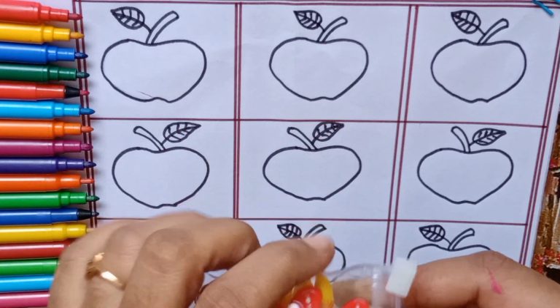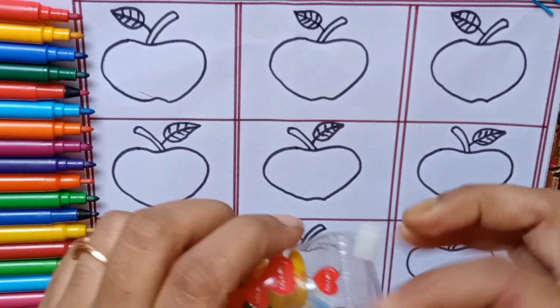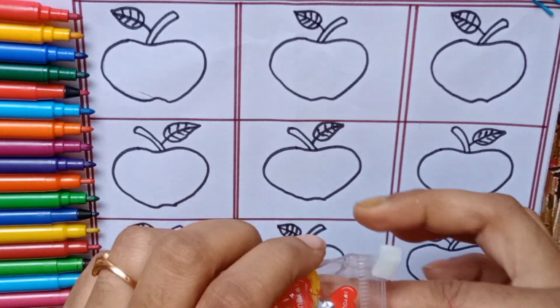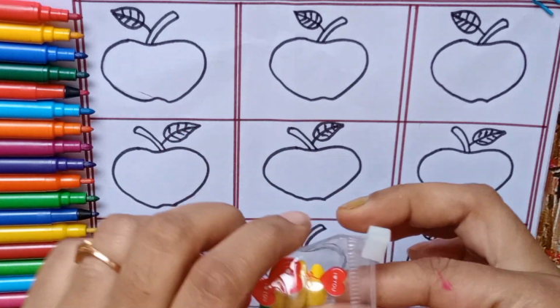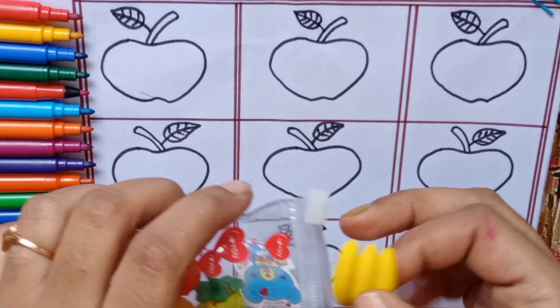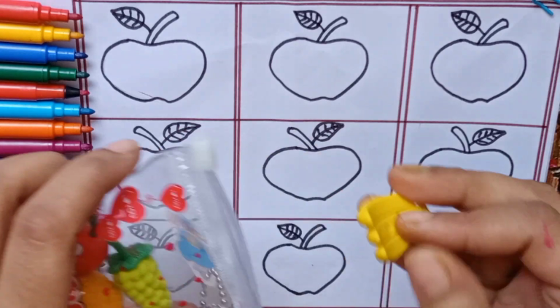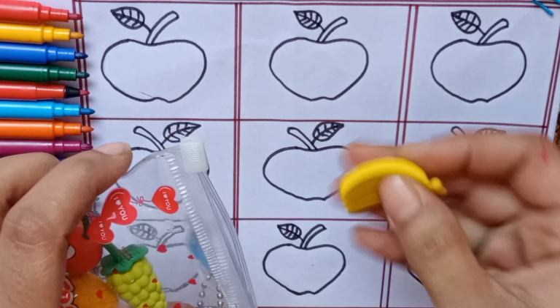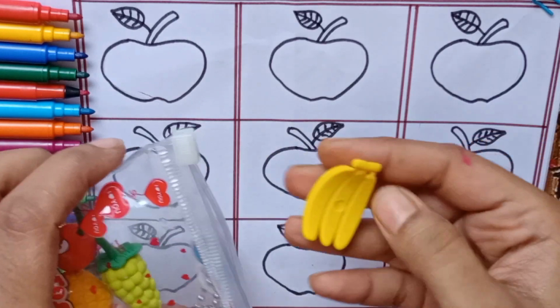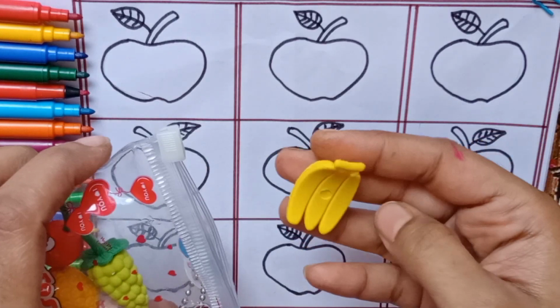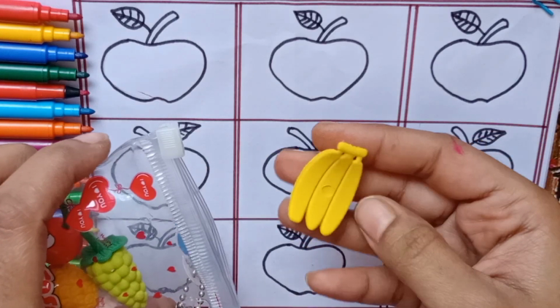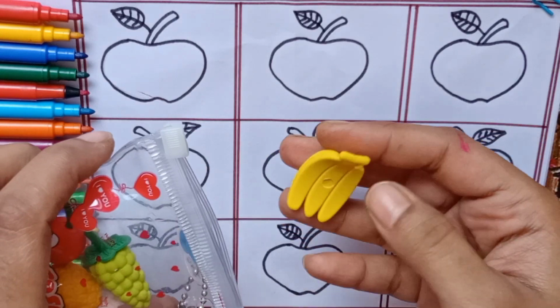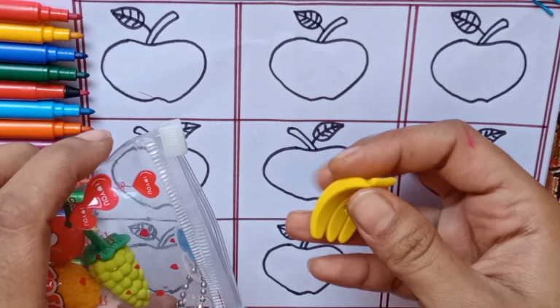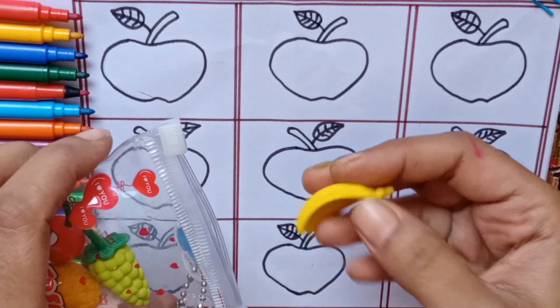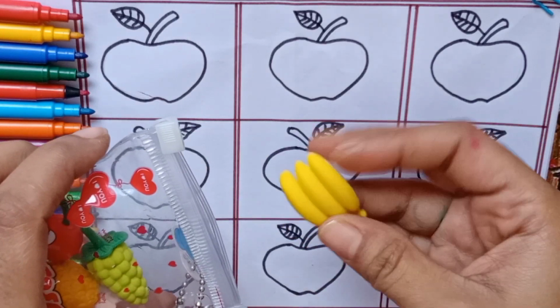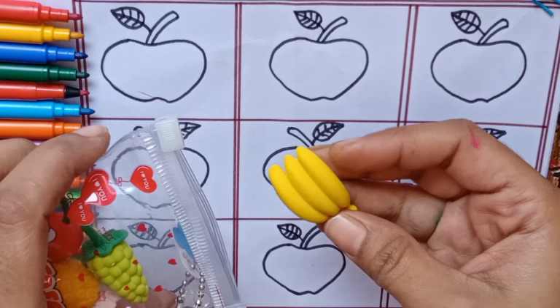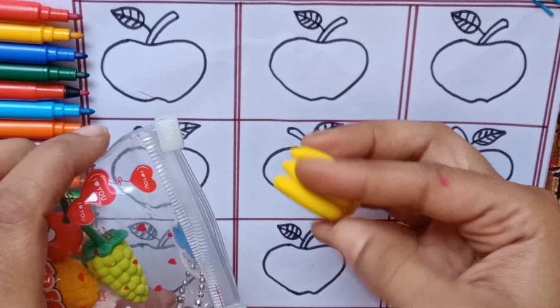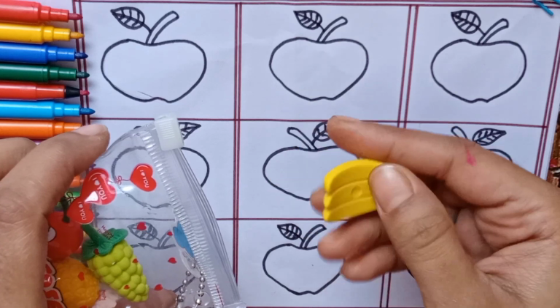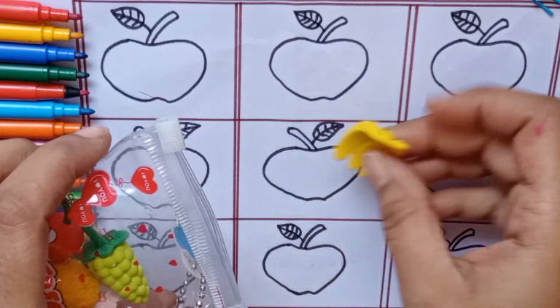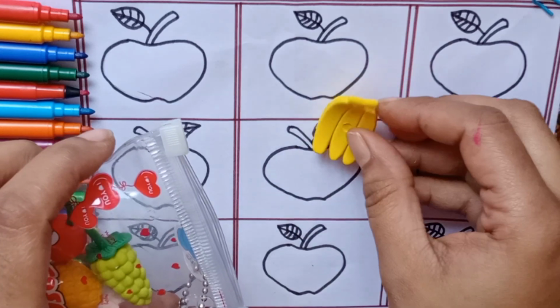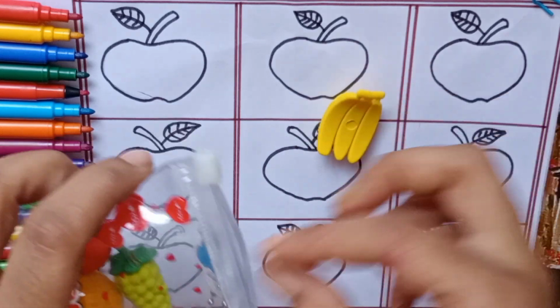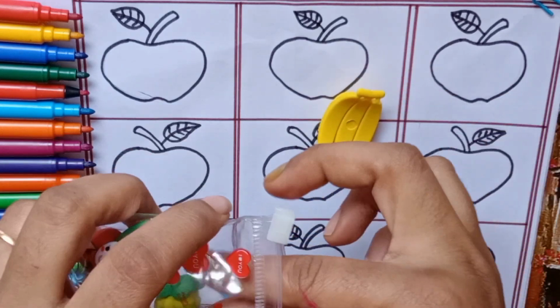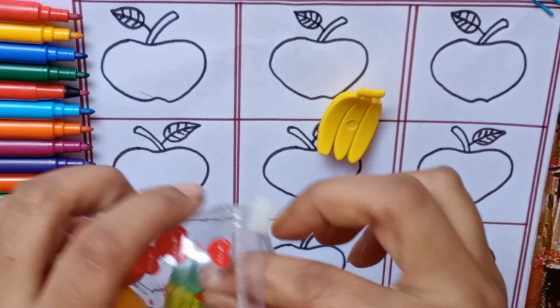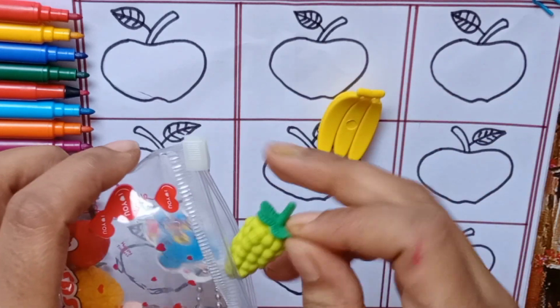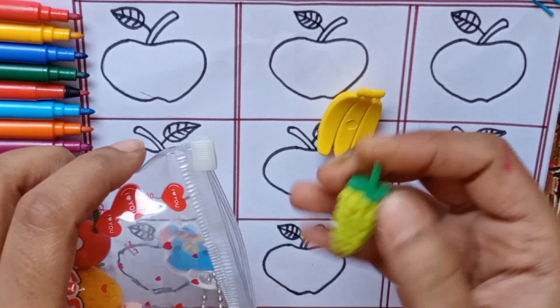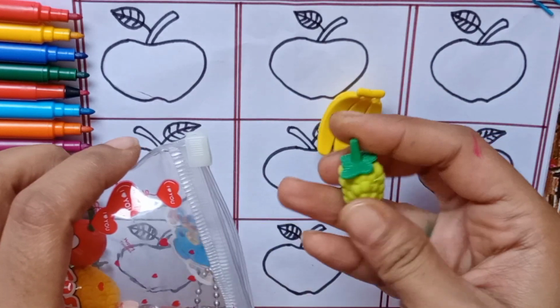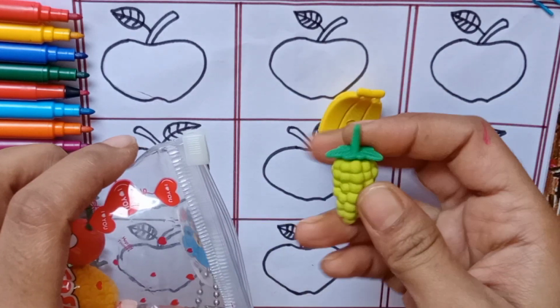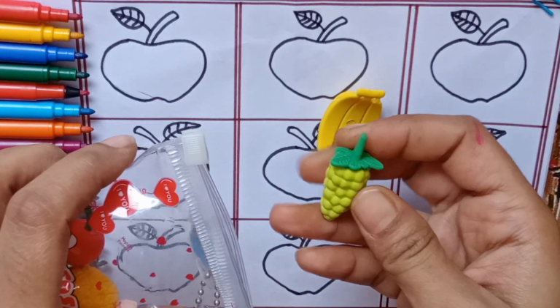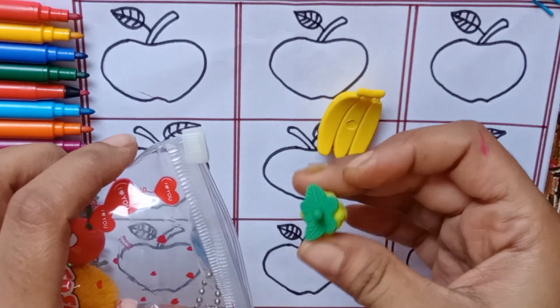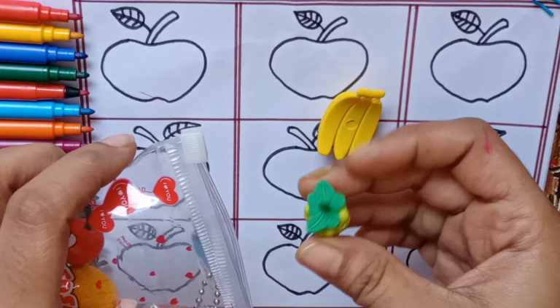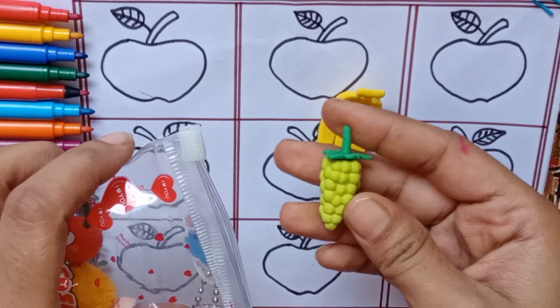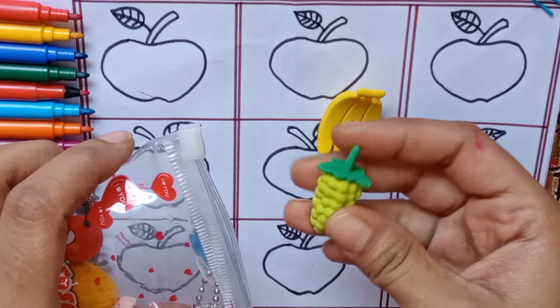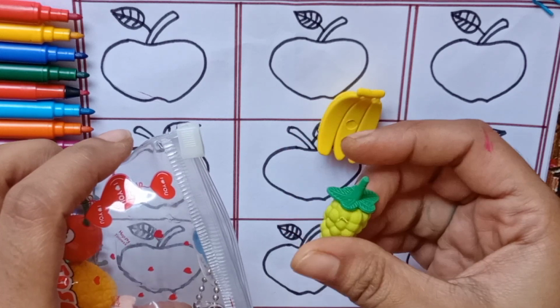Our first fruit is banana. This is yellow color. Our second fruit is grapes. It is green color.